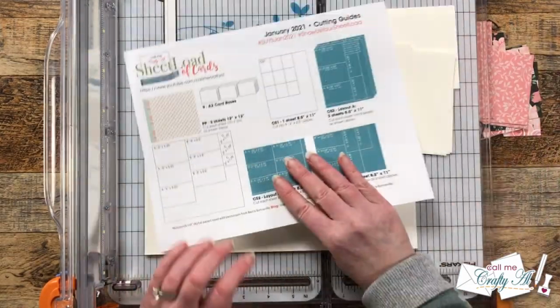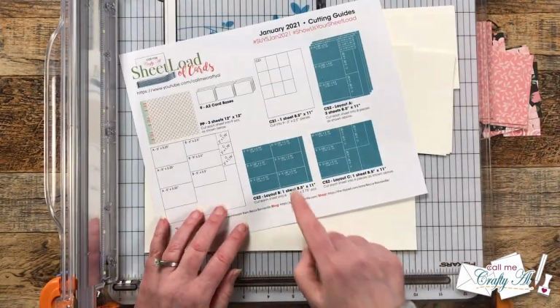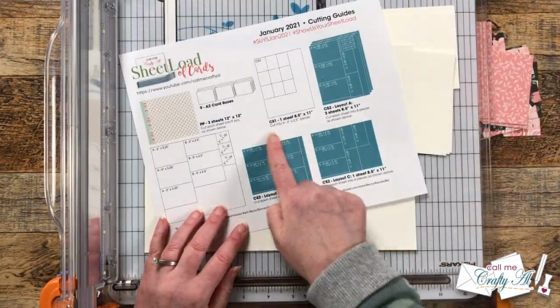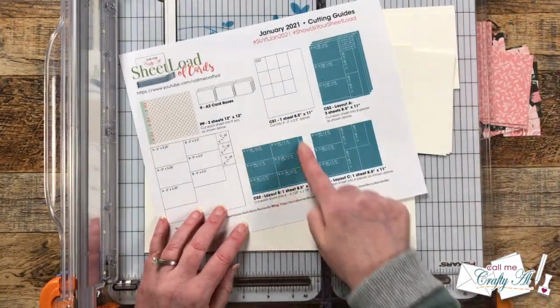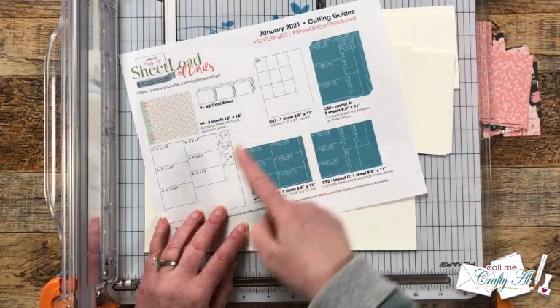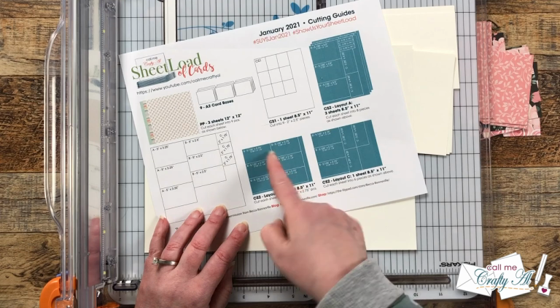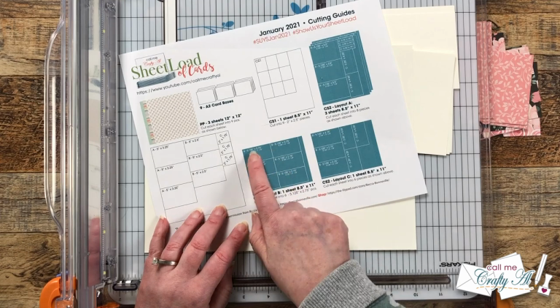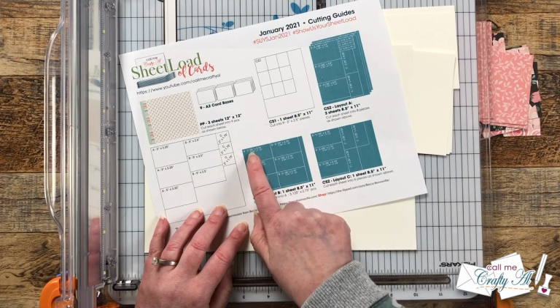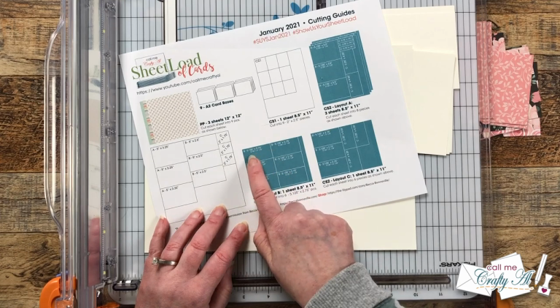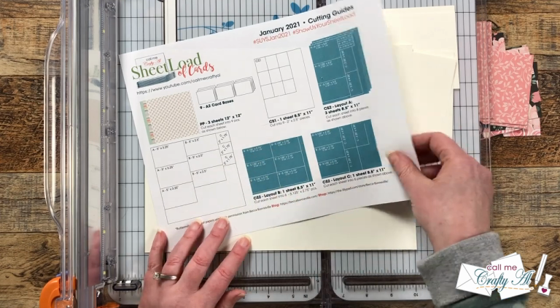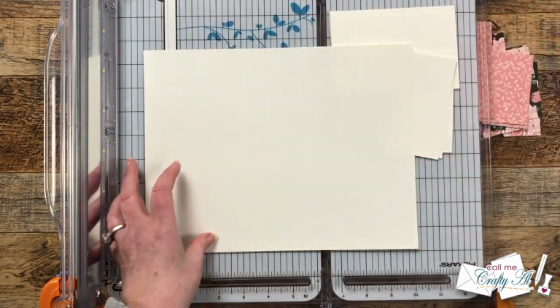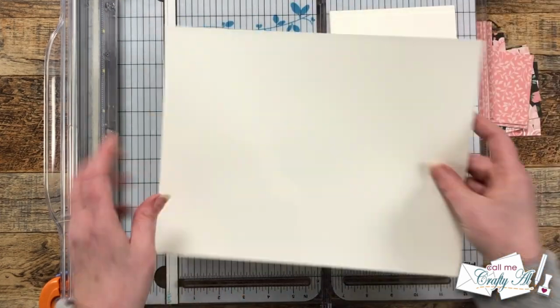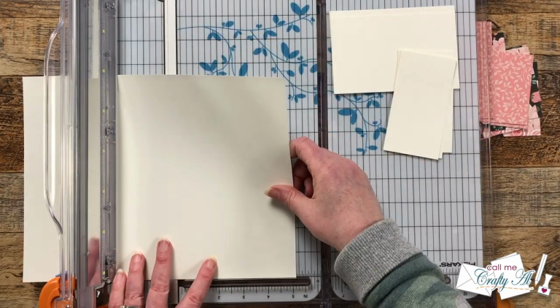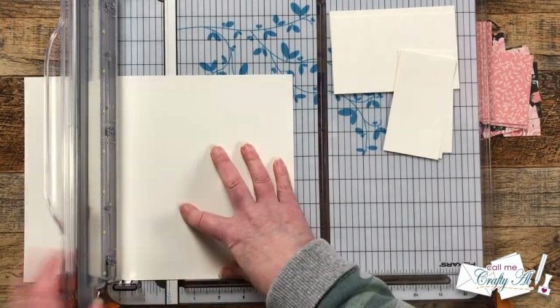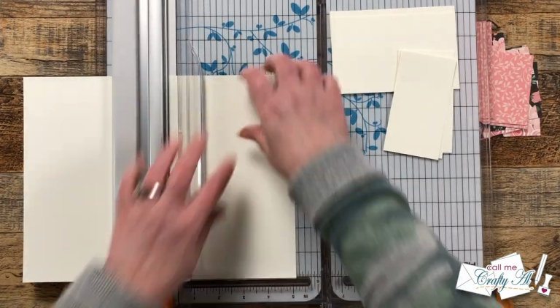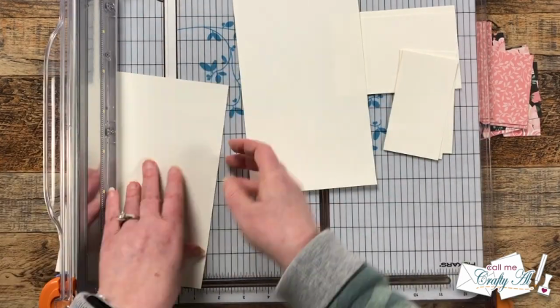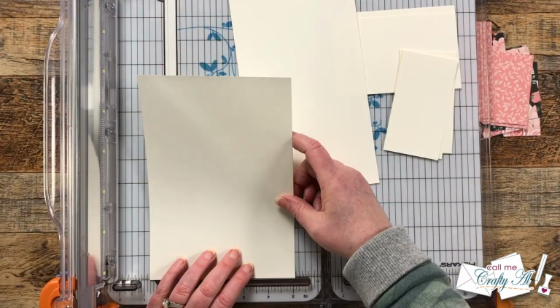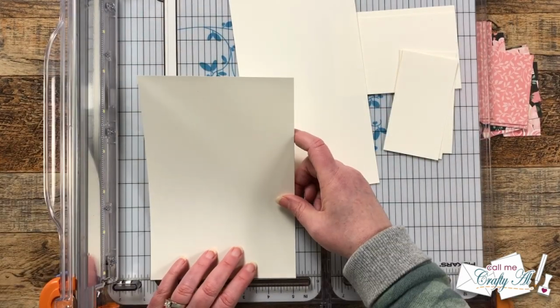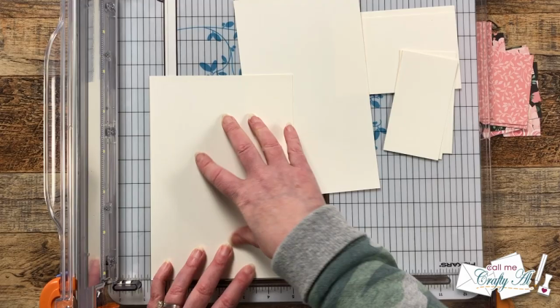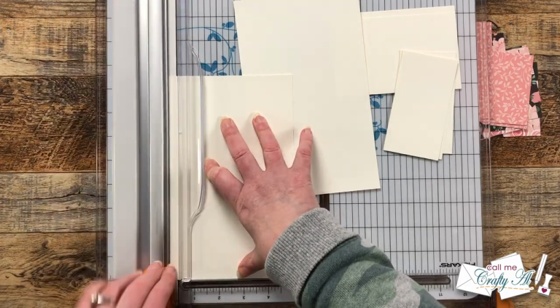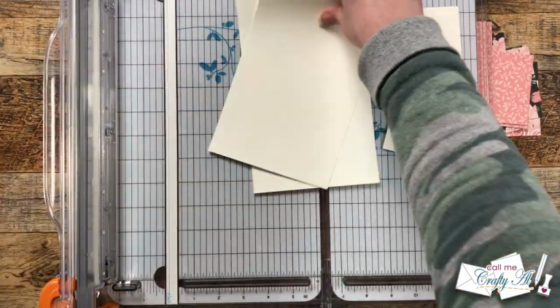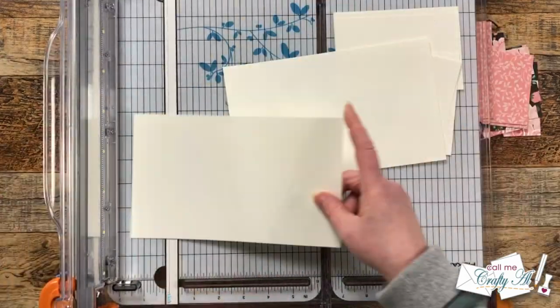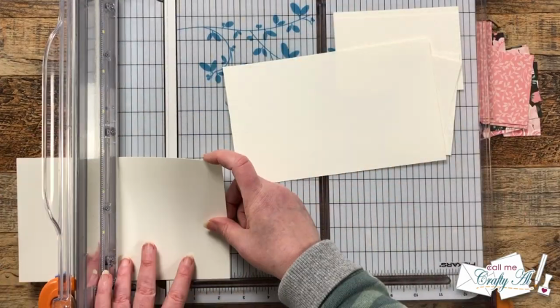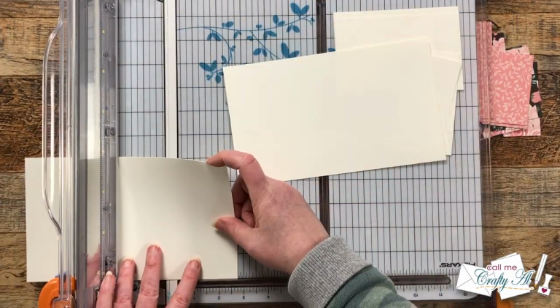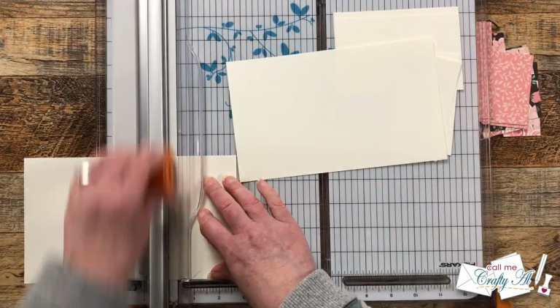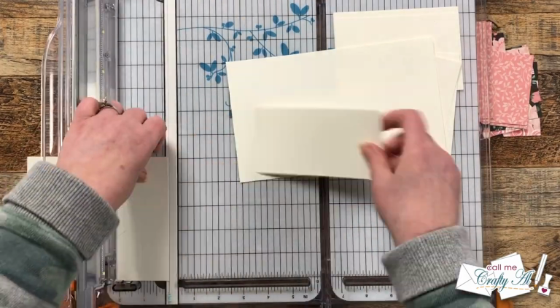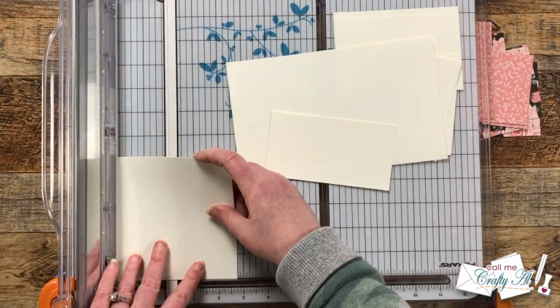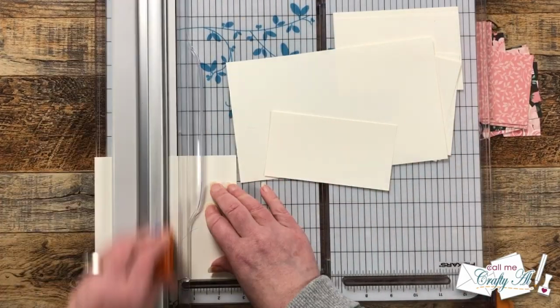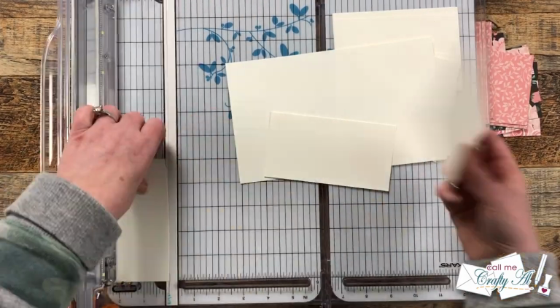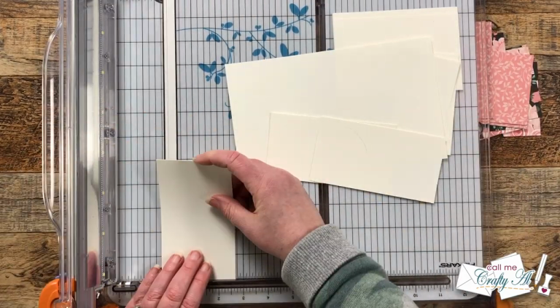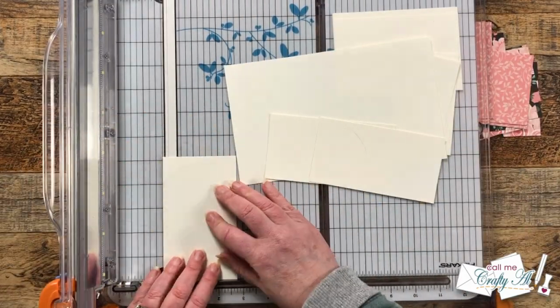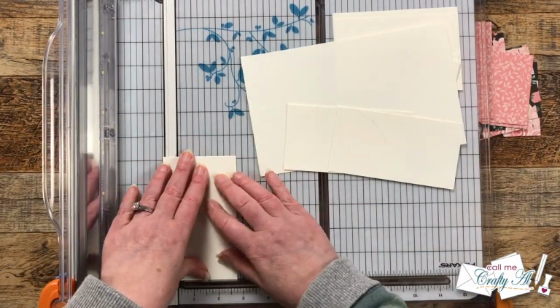Once again these are five and one eighth inches wide, so make sure to pay attention to that when you're cutting them down. Then you'll just keep cutting until you get six pieces that are two and three quarters inches tall.